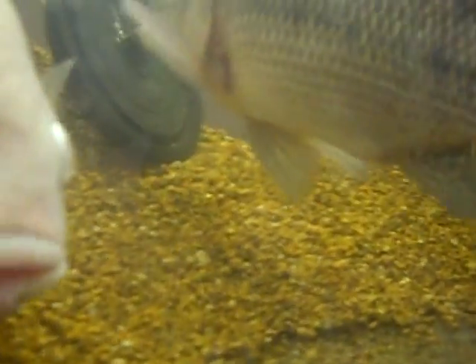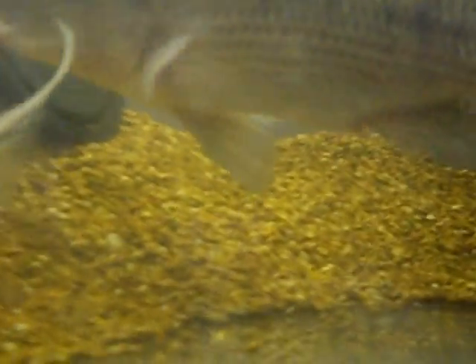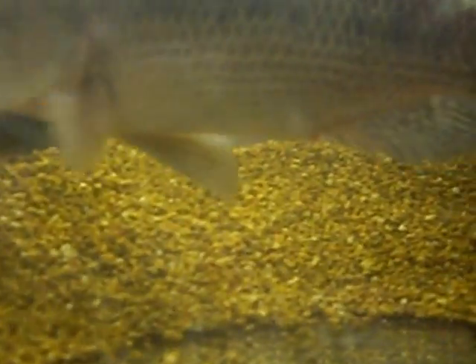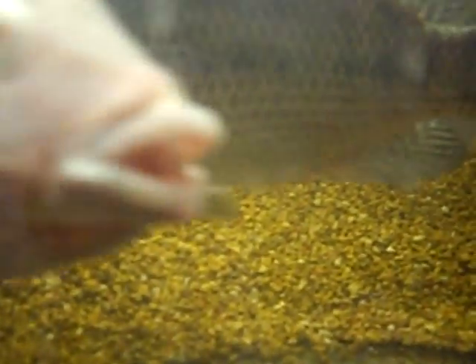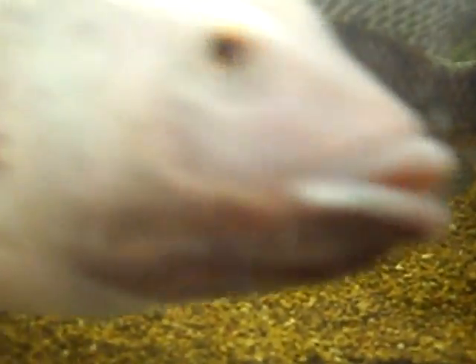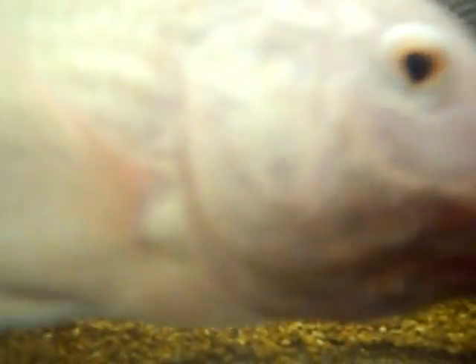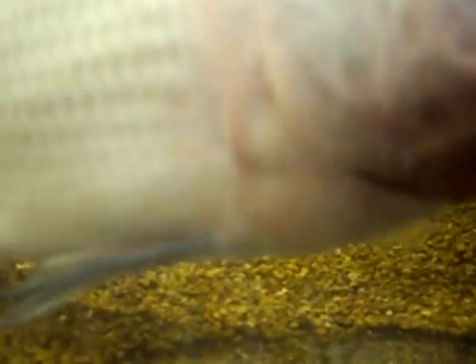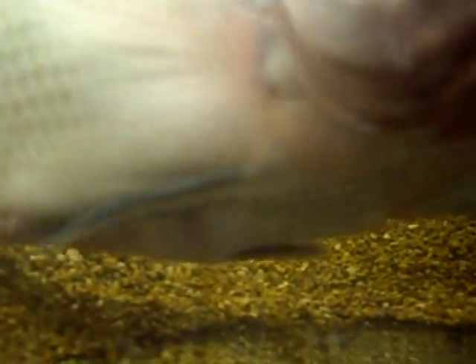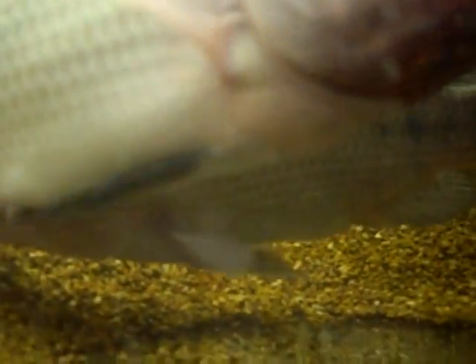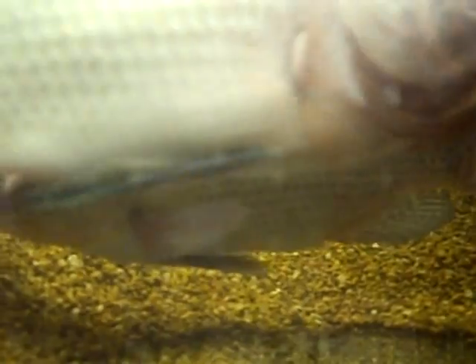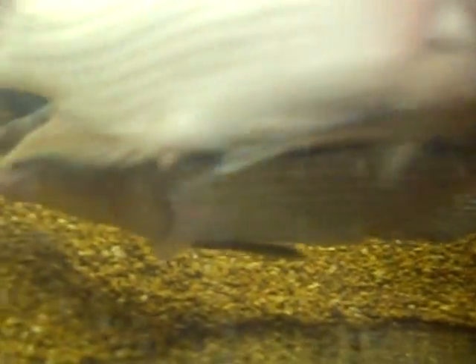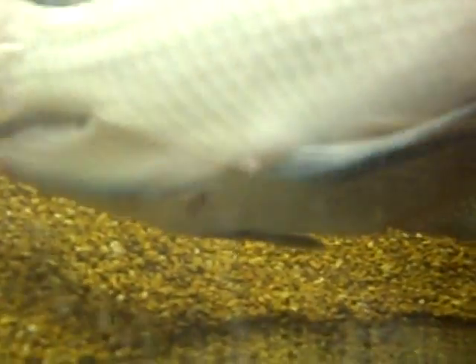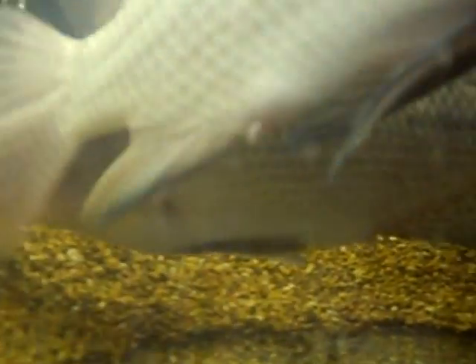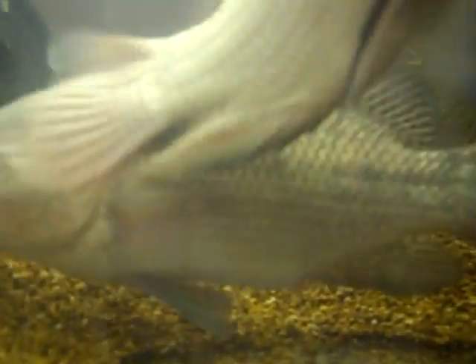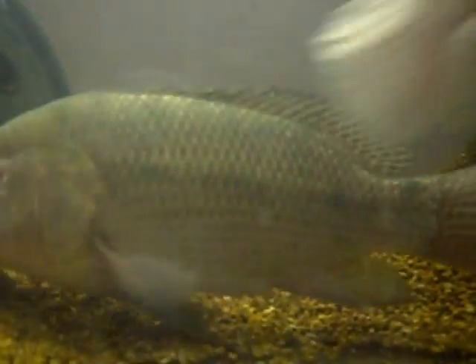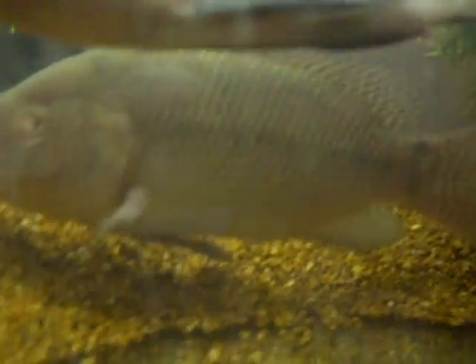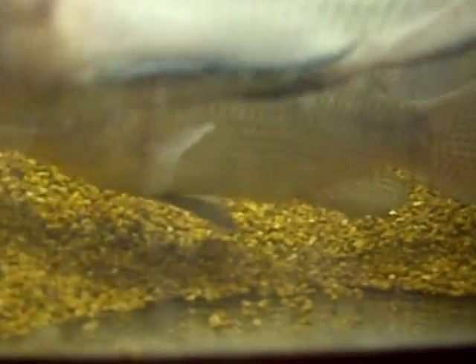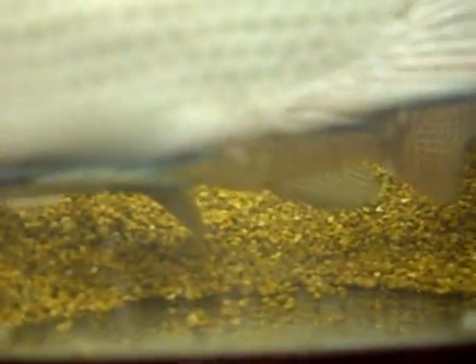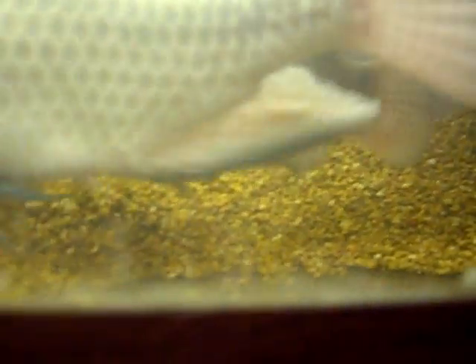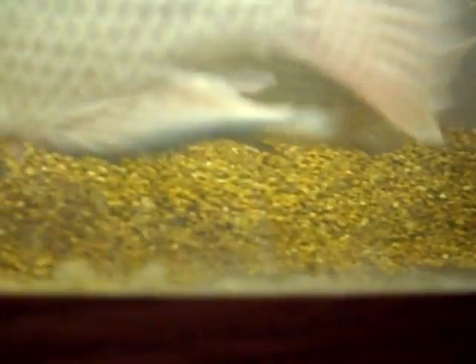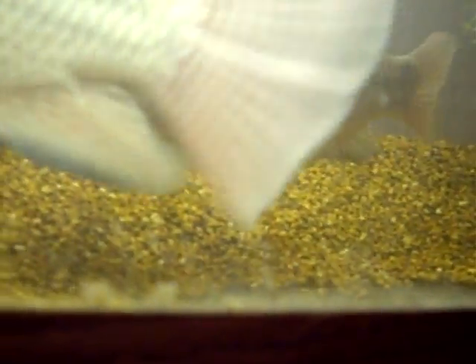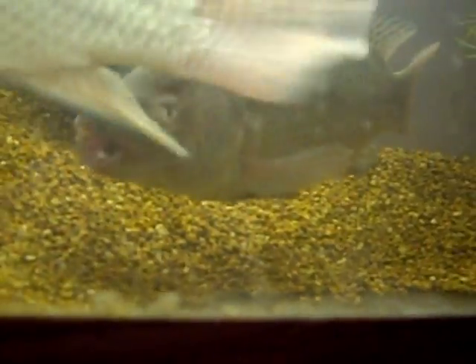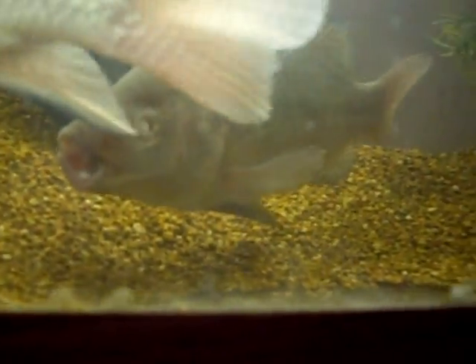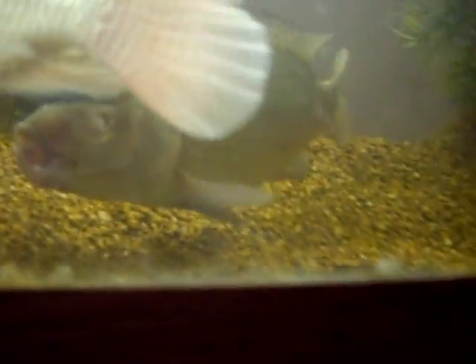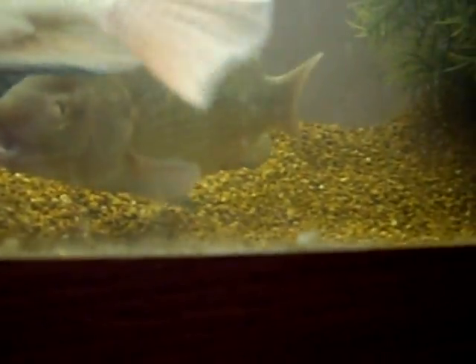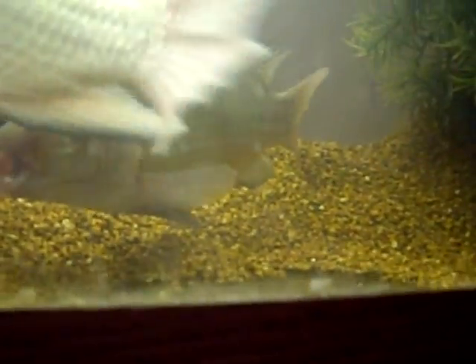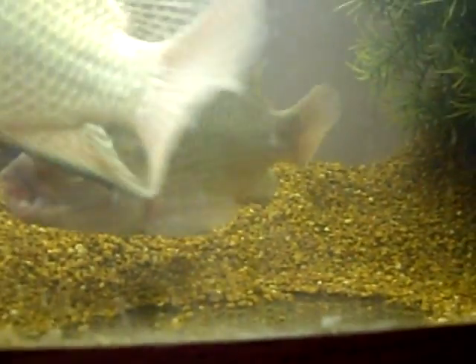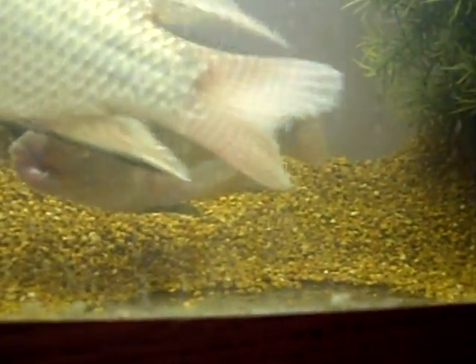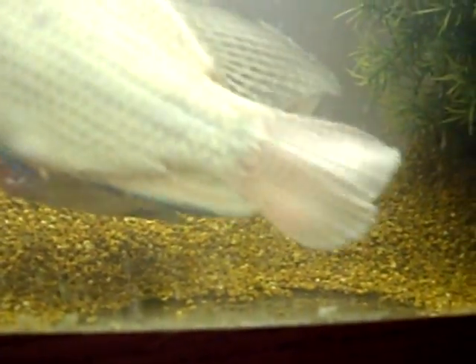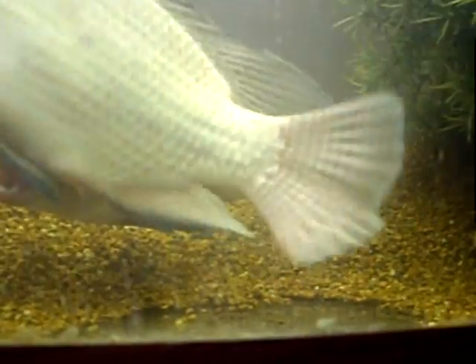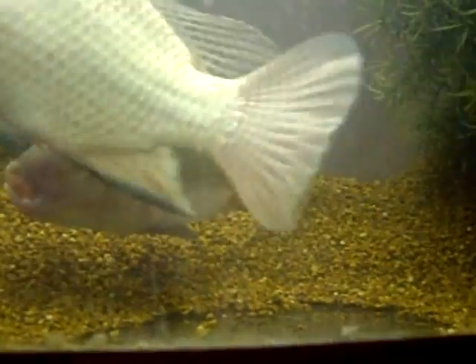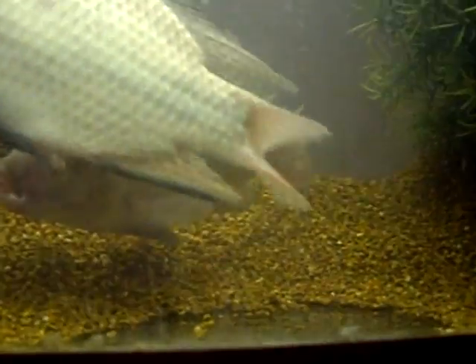You can see the genitalia starting to swell. There's a good shot of his. She's getting ready to release her eggs within the next hour or so.